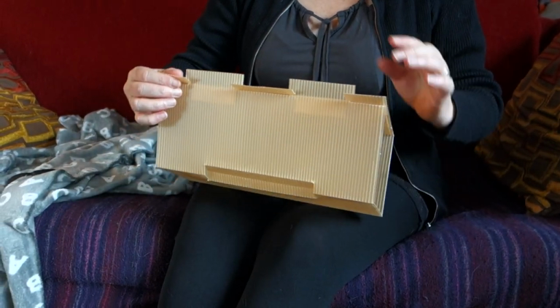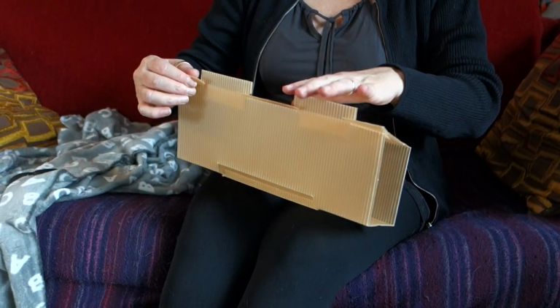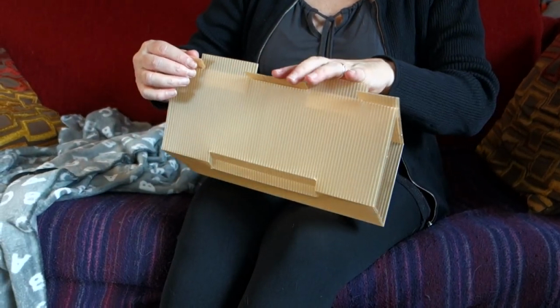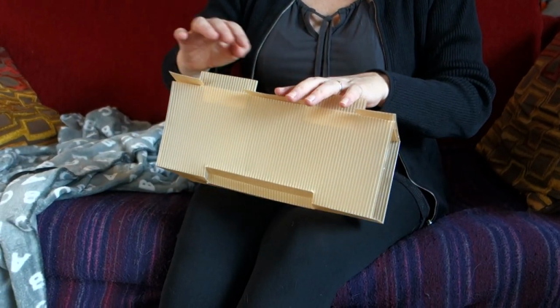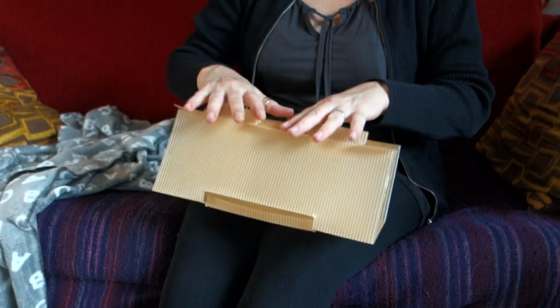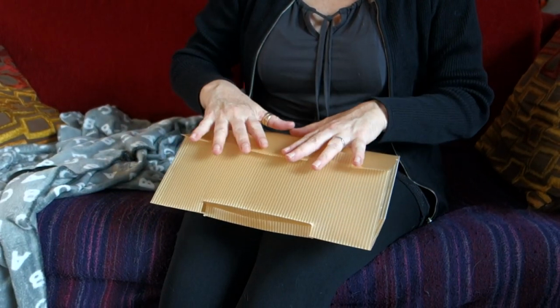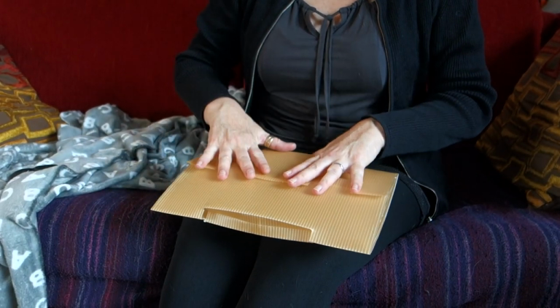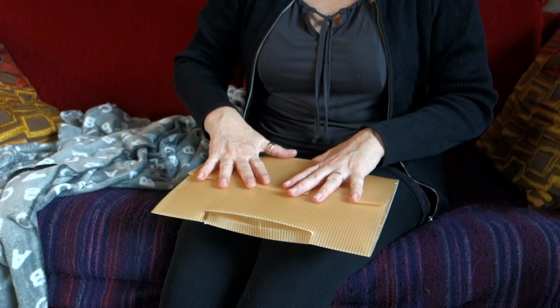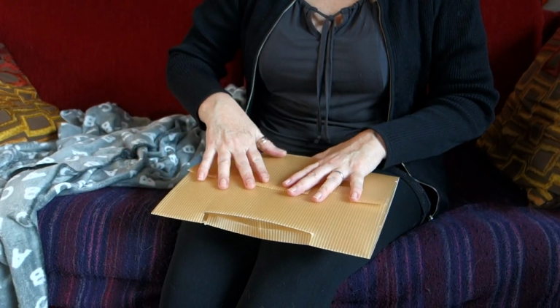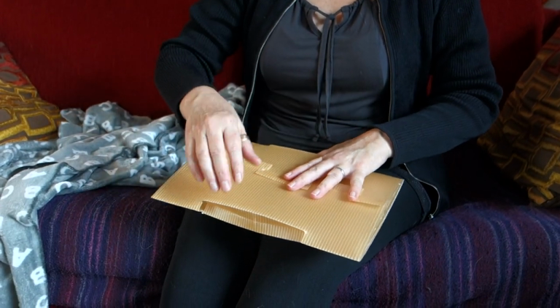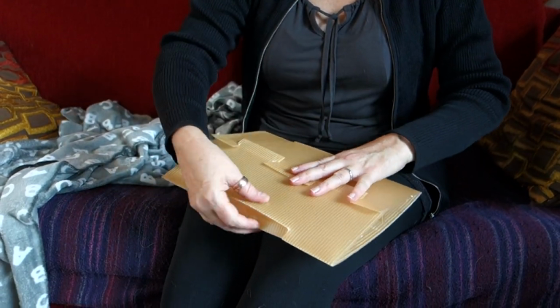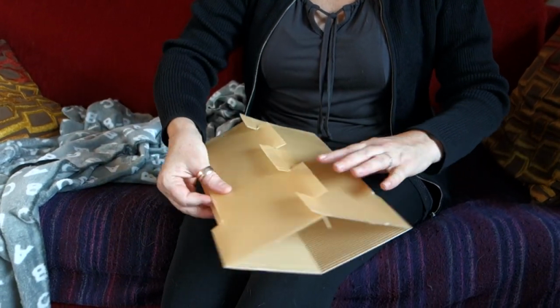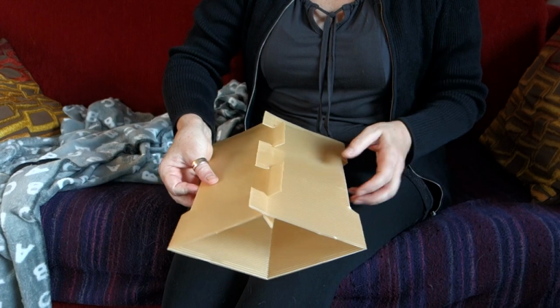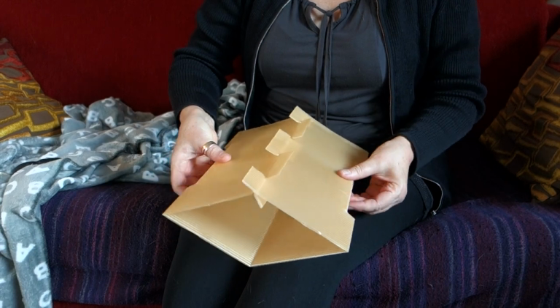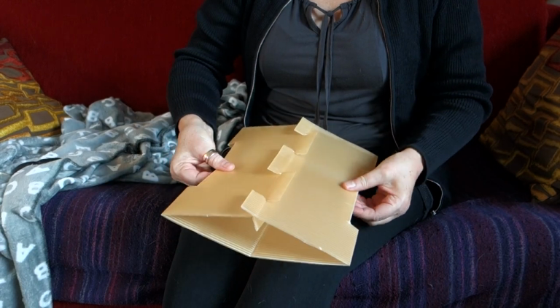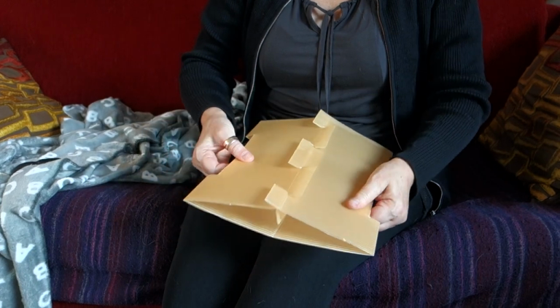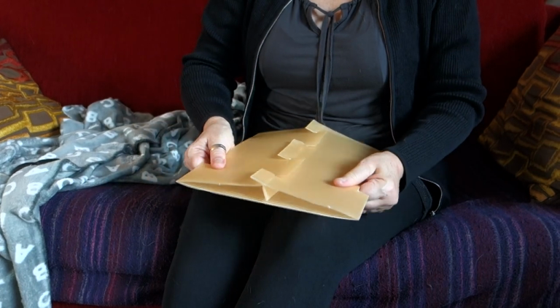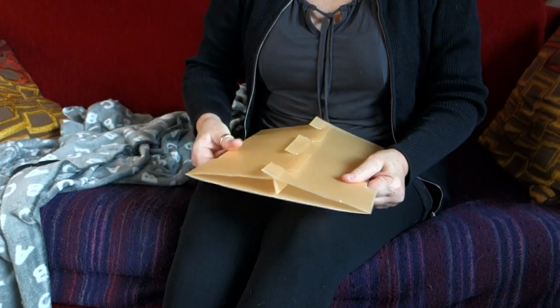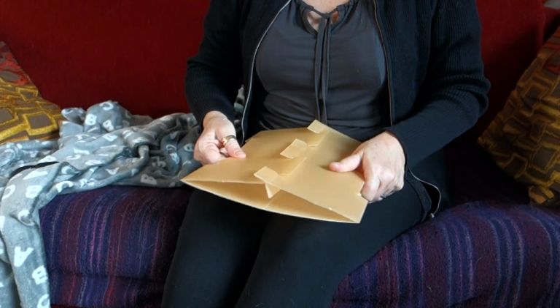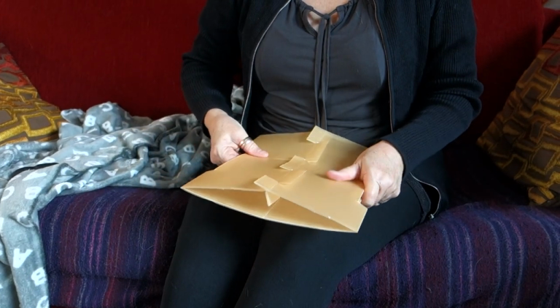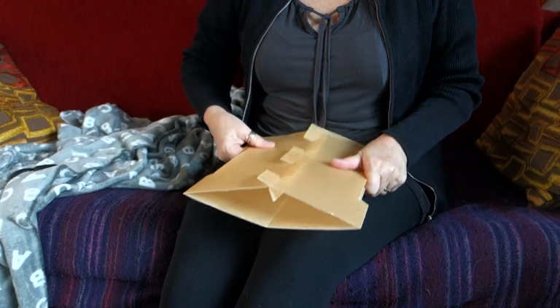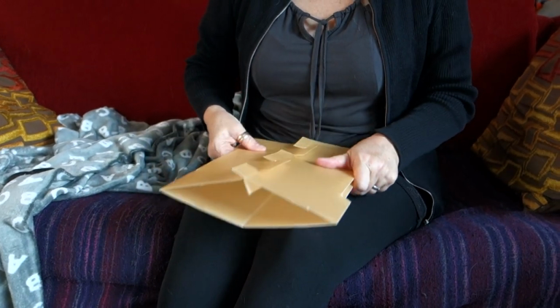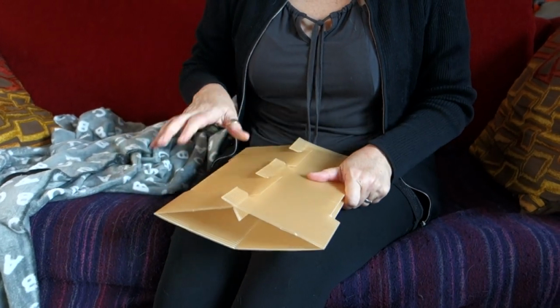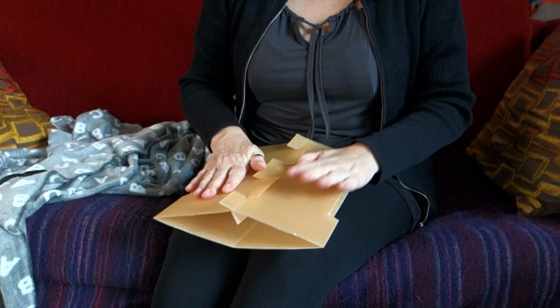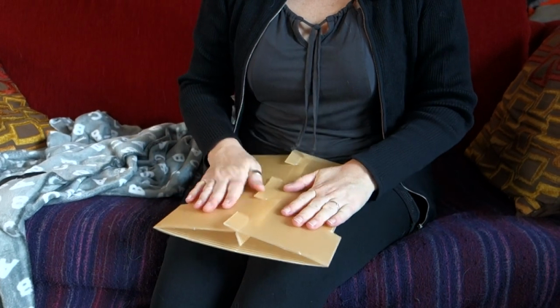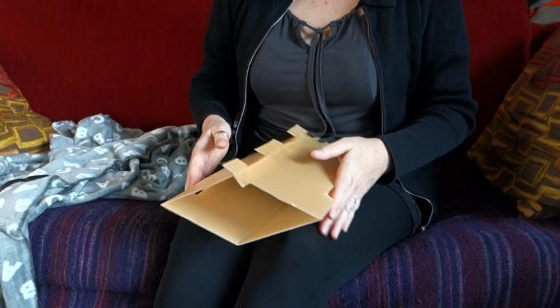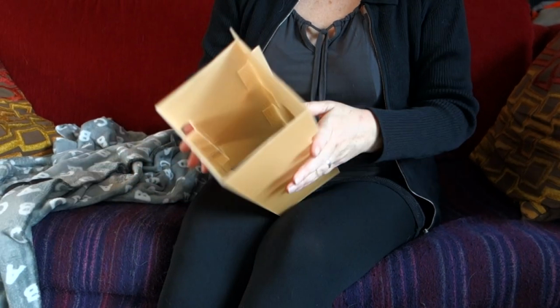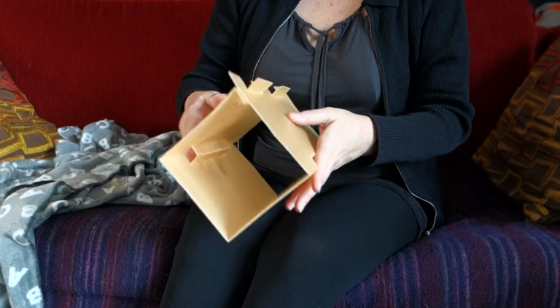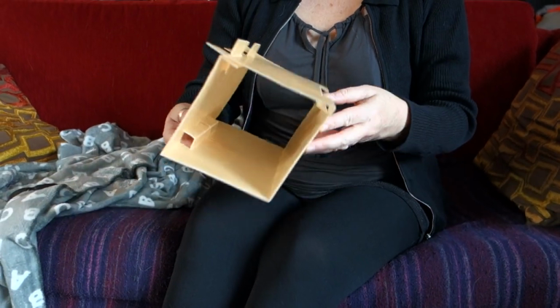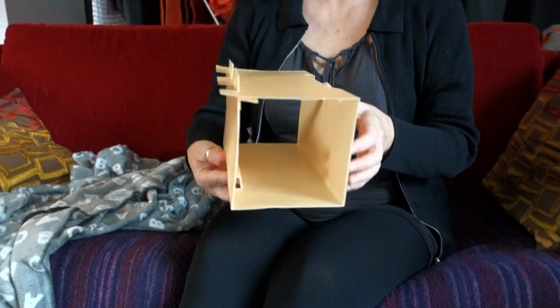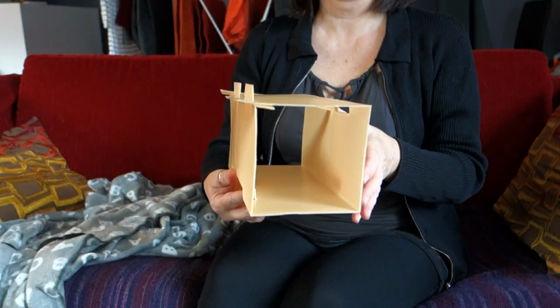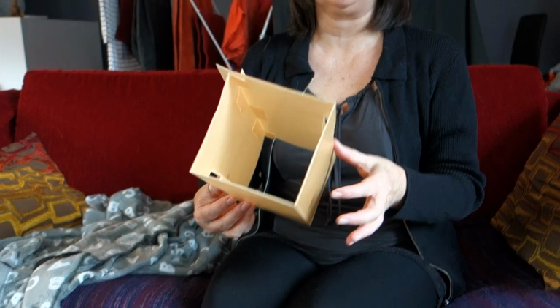And then just to finish we flatten it down like that. If these have popped out just pop them back in. Squeeze. And there you have it.